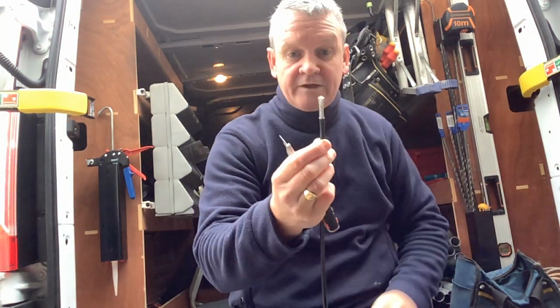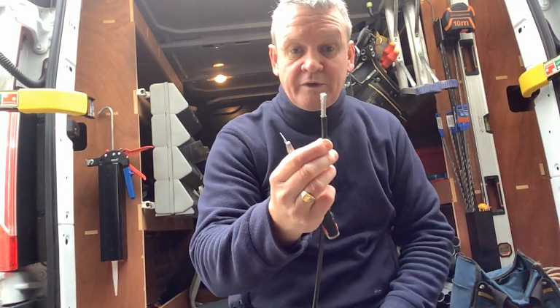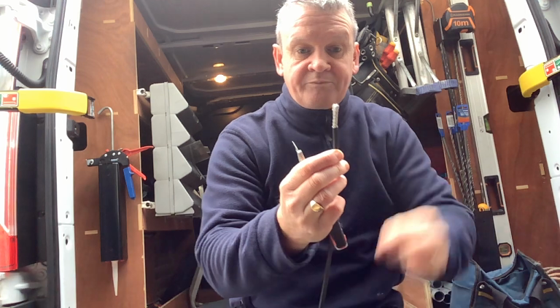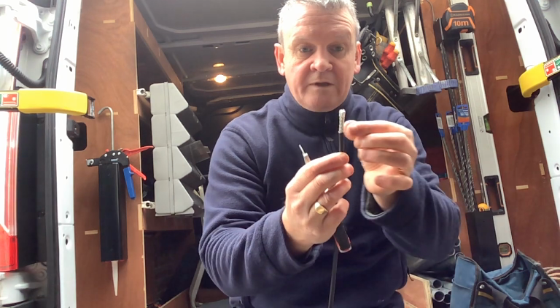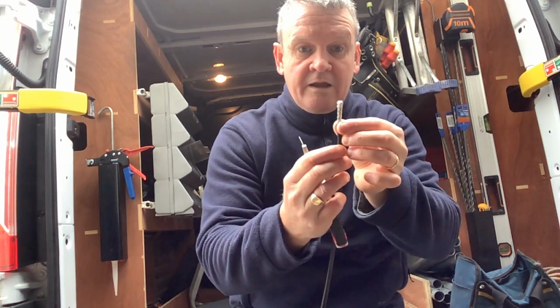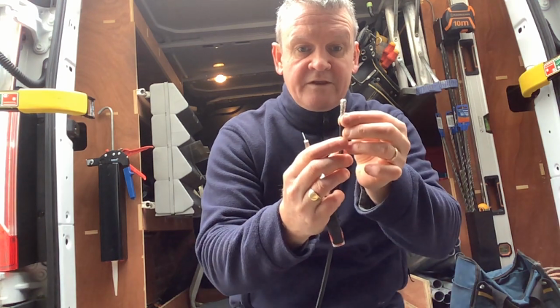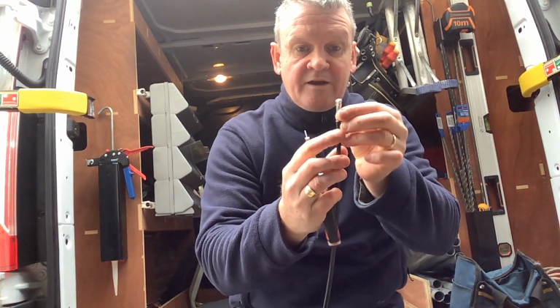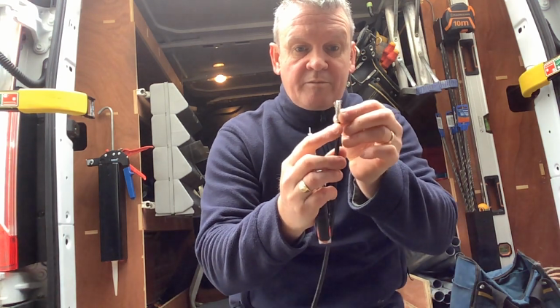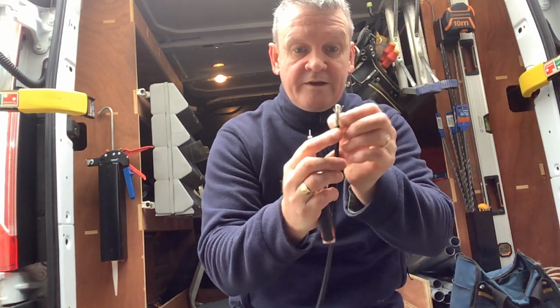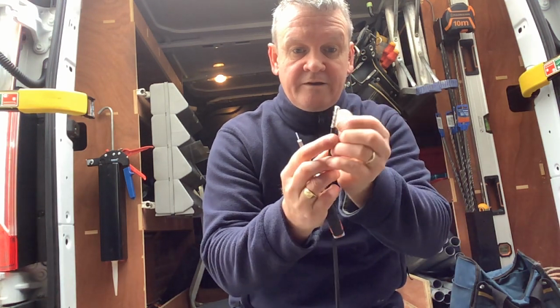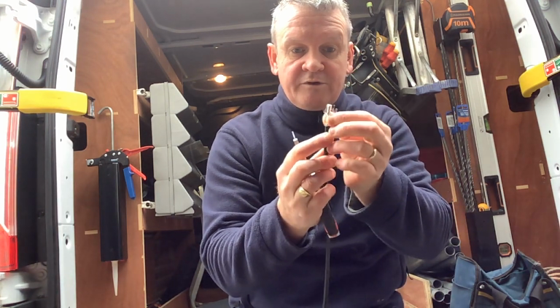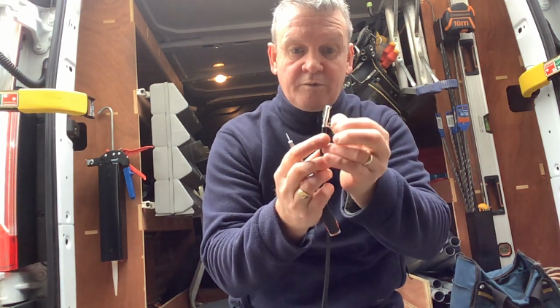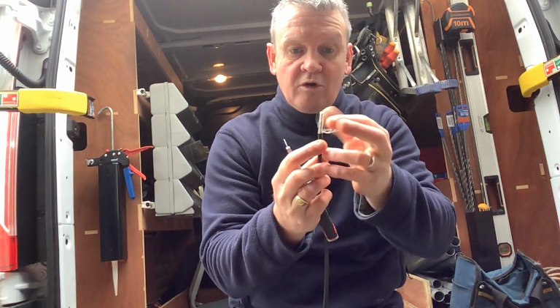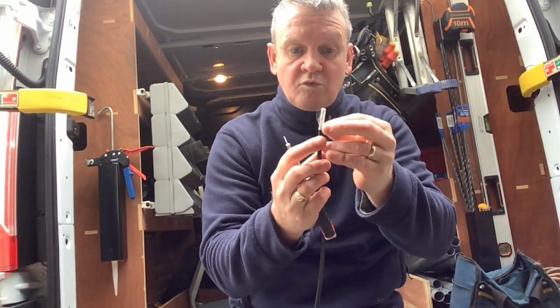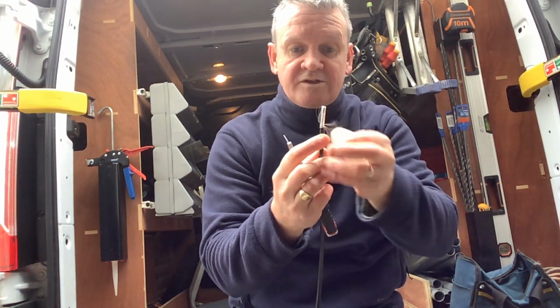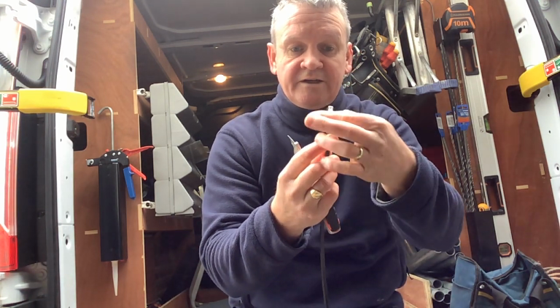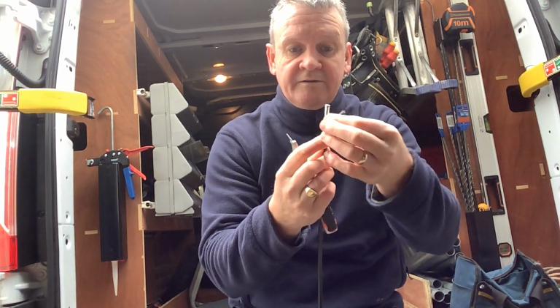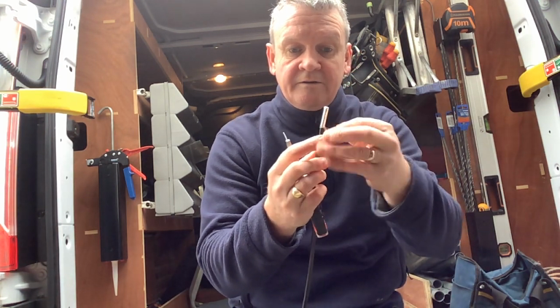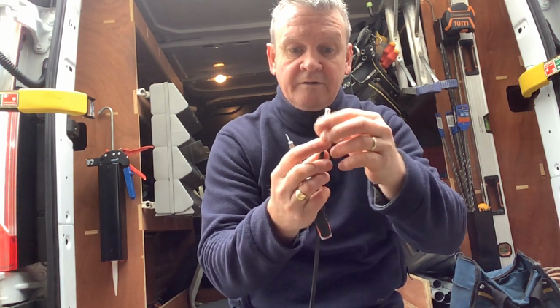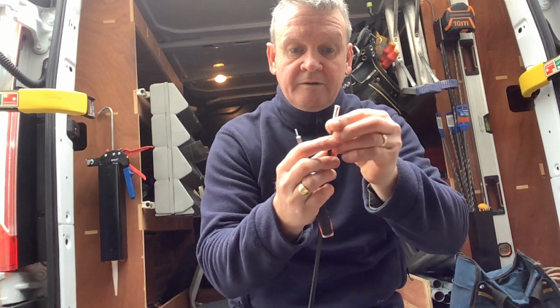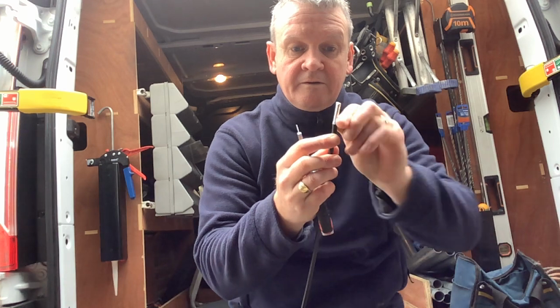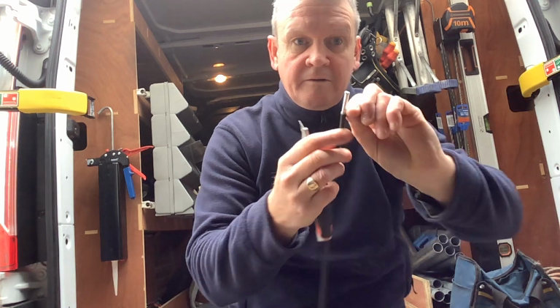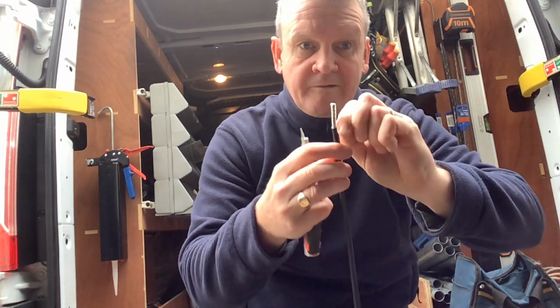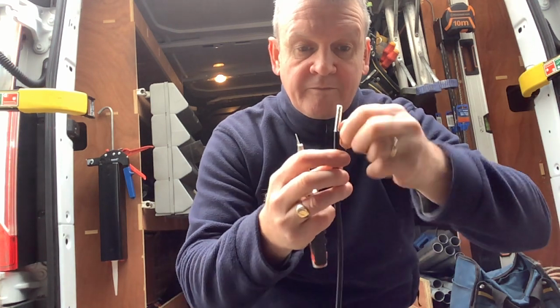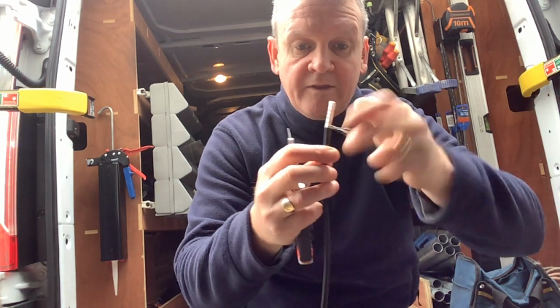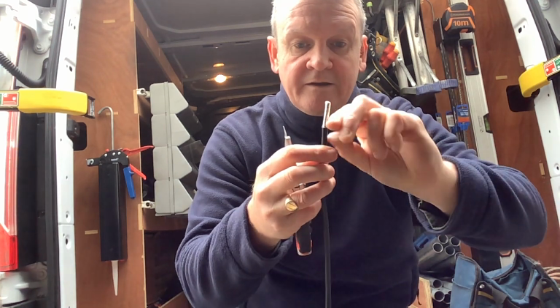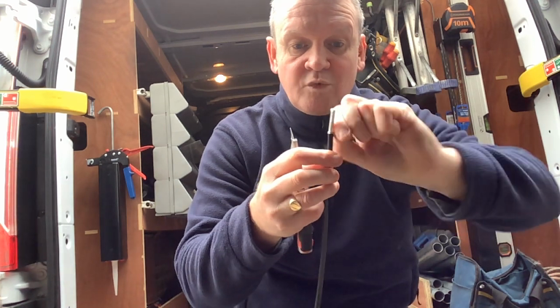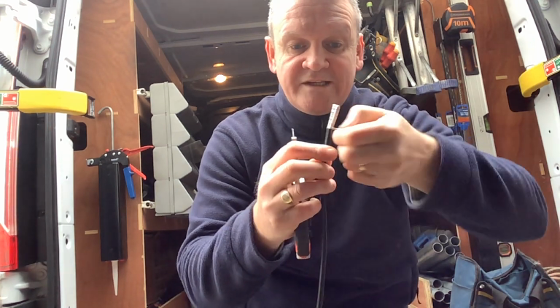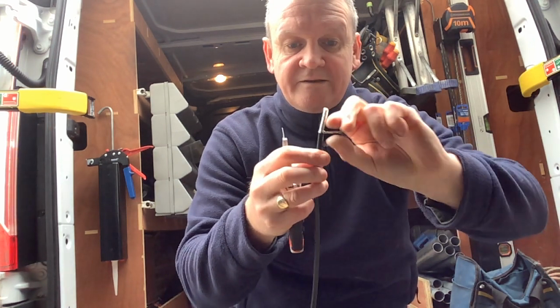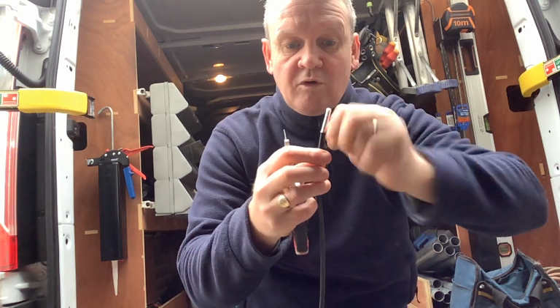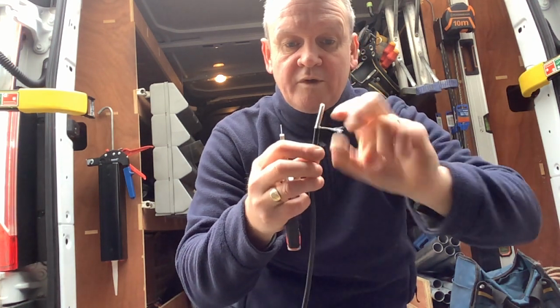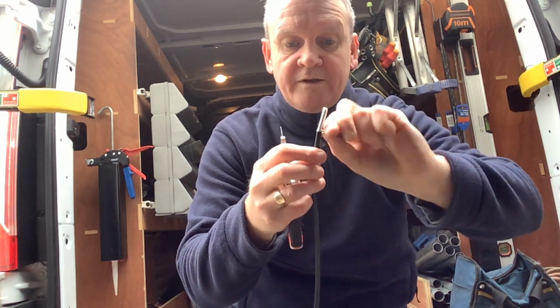This time with the braid, we just pull it all to one side and then twist it all the way down.